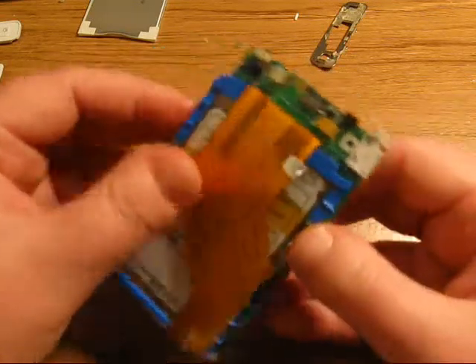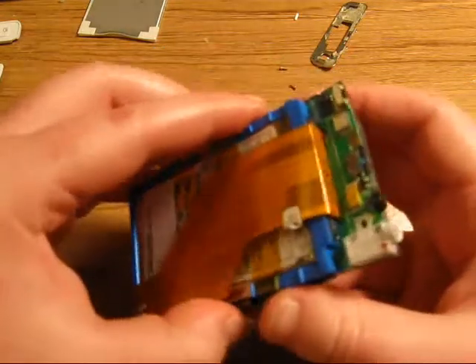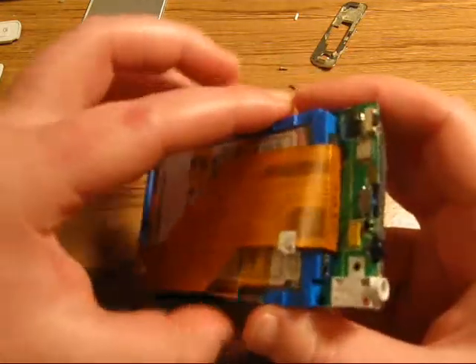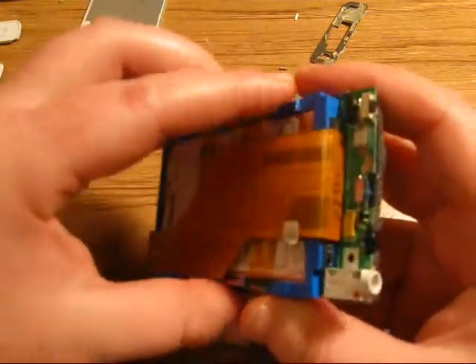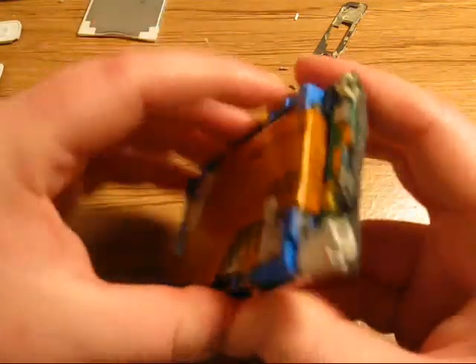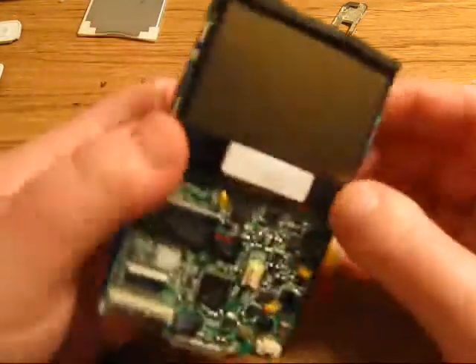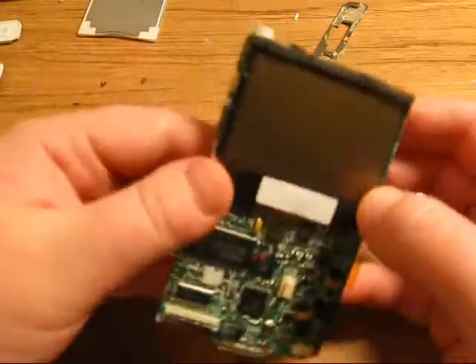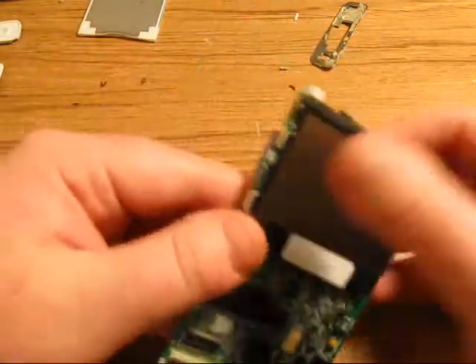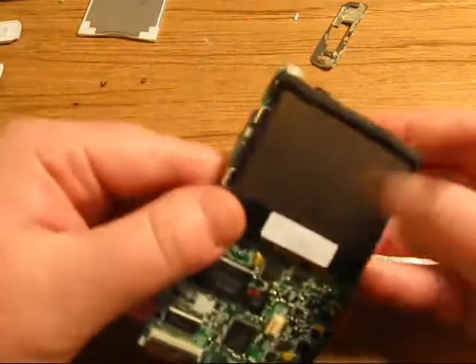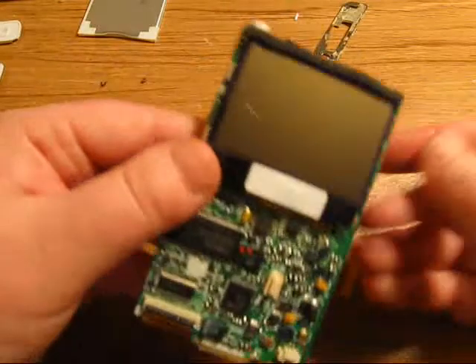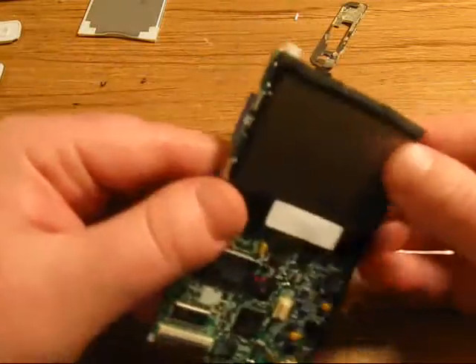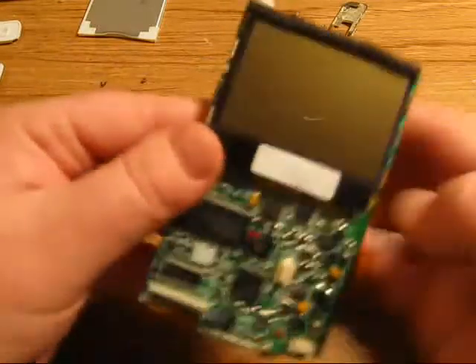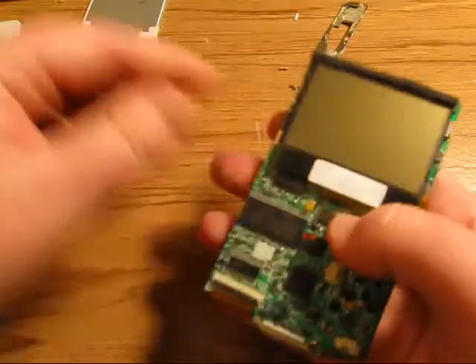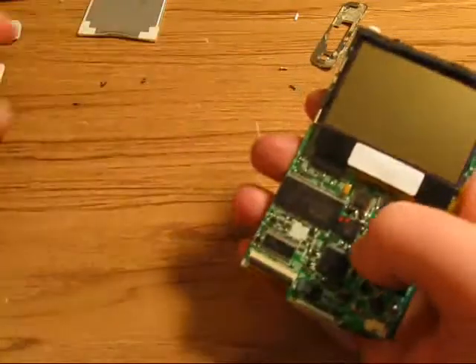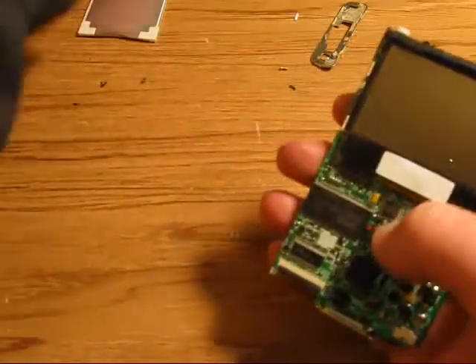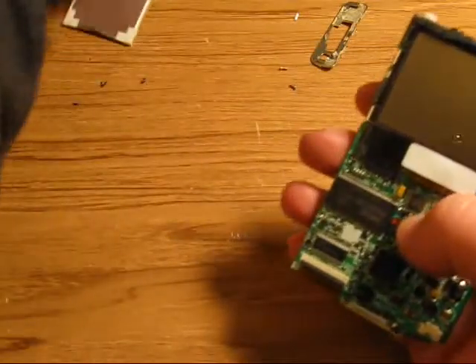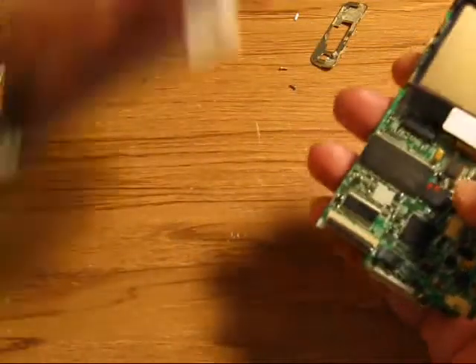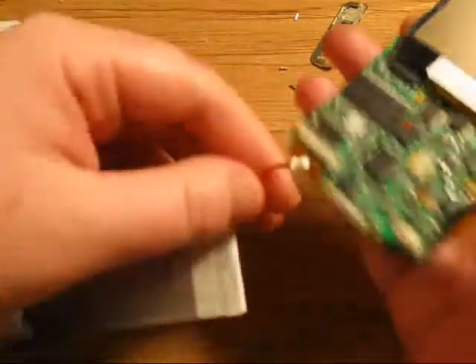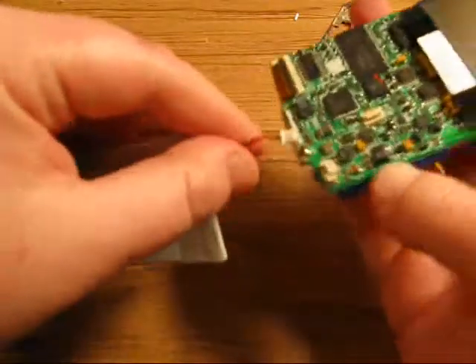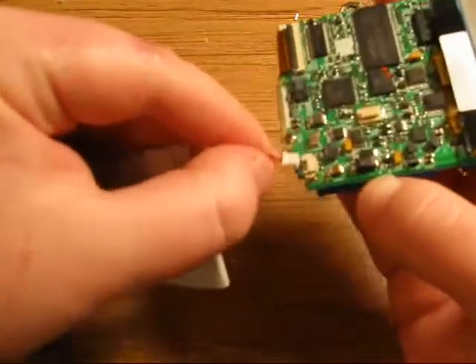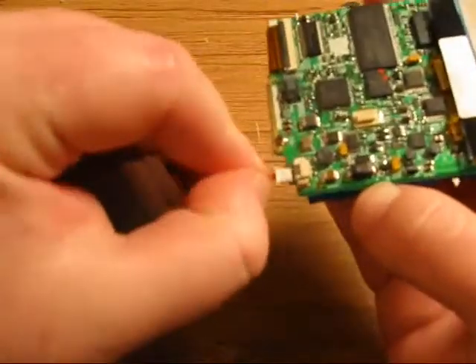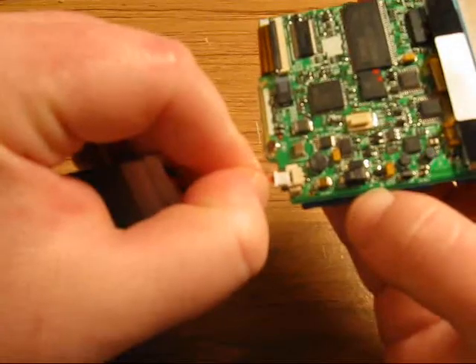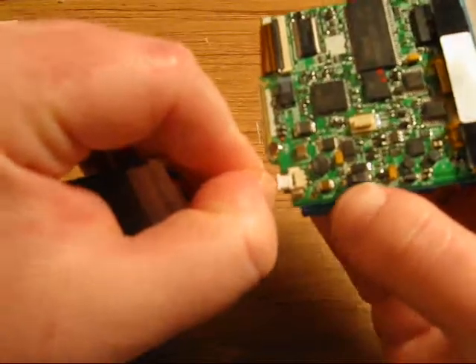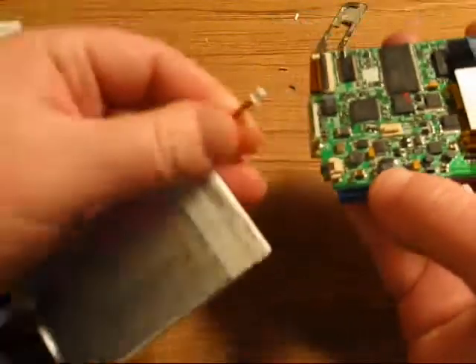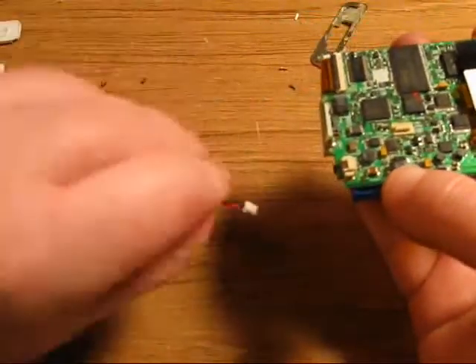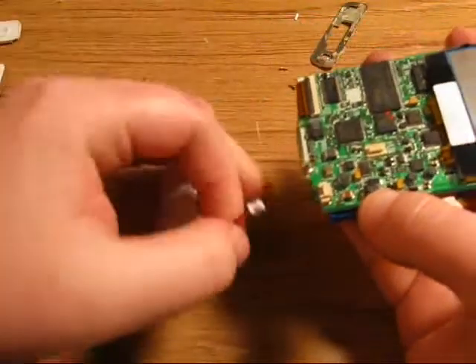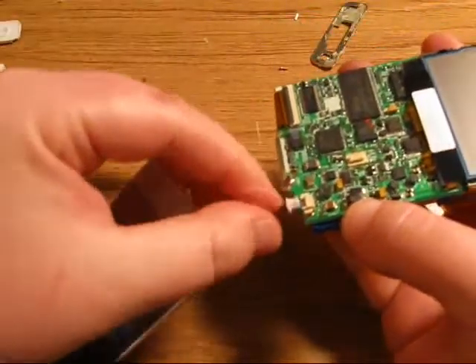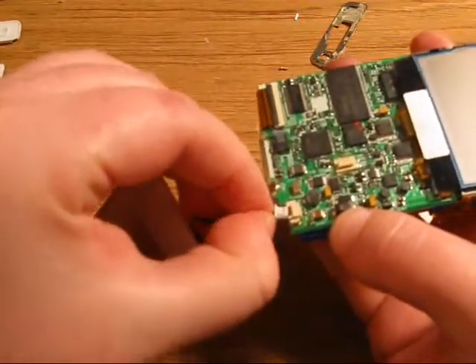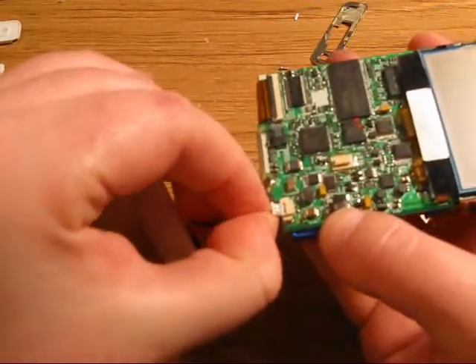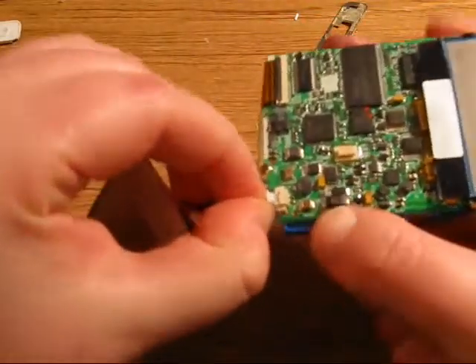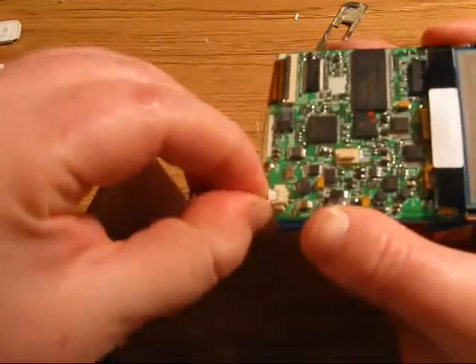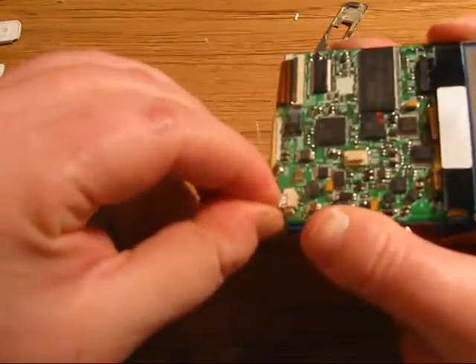And so the next step in reassembling the whole thing is to reattach your battery. There we go.